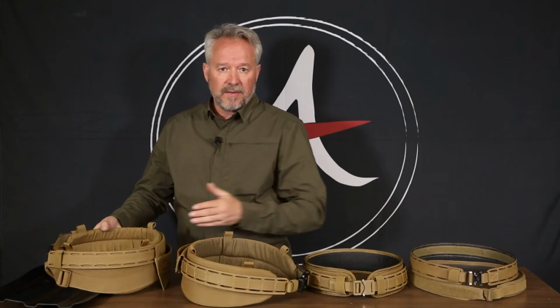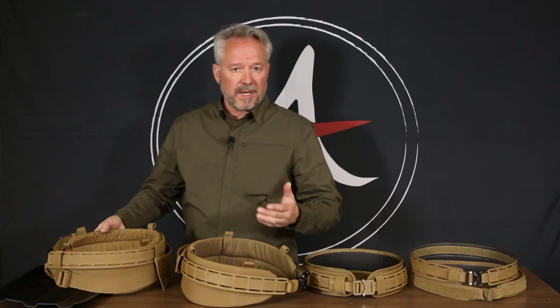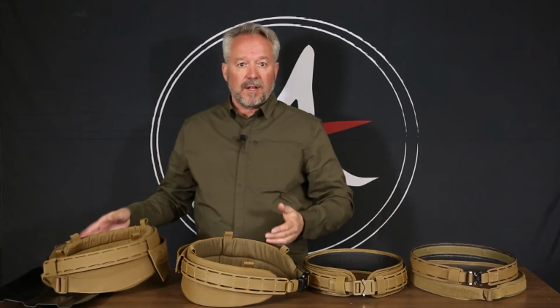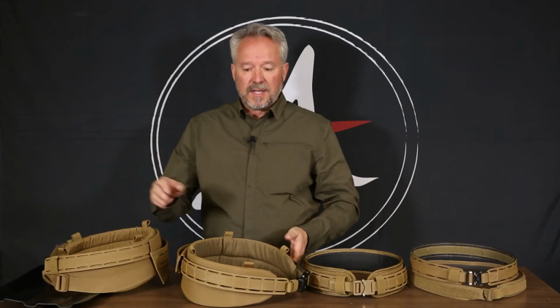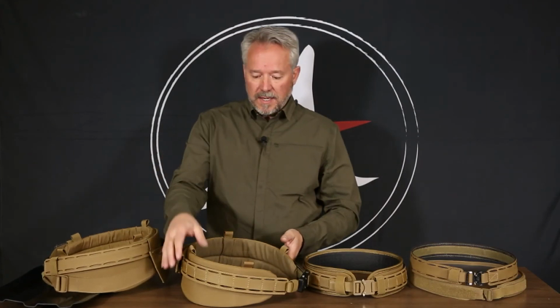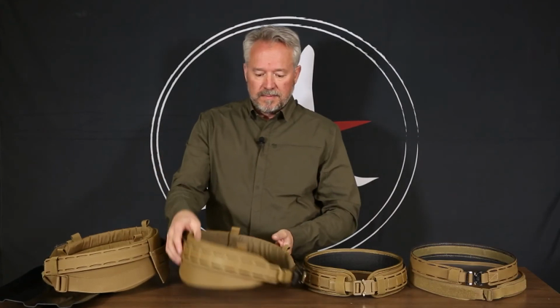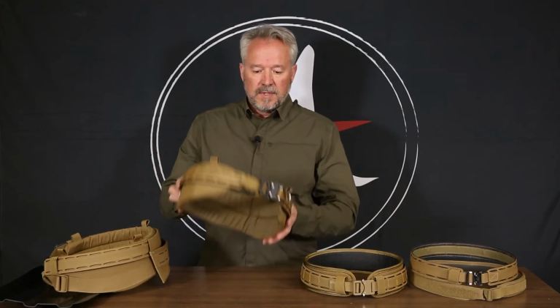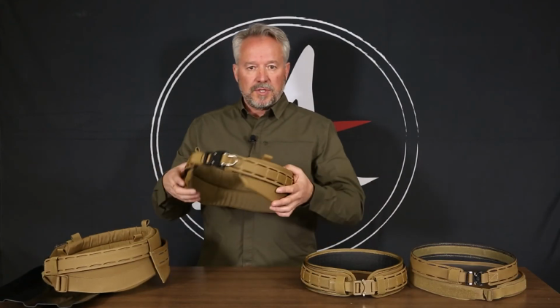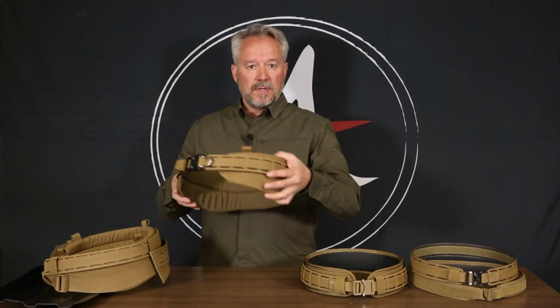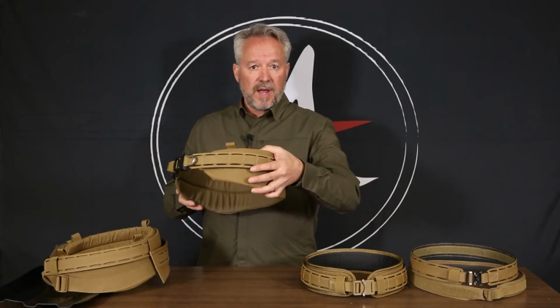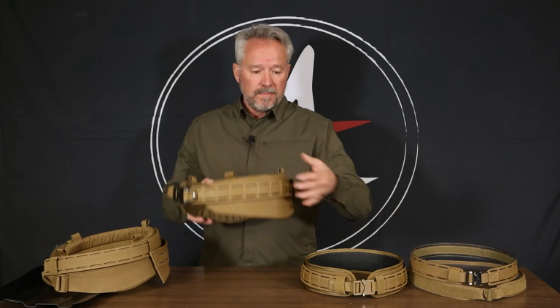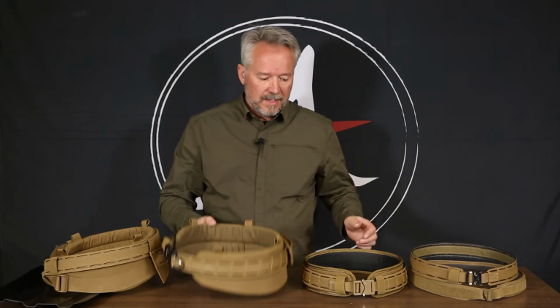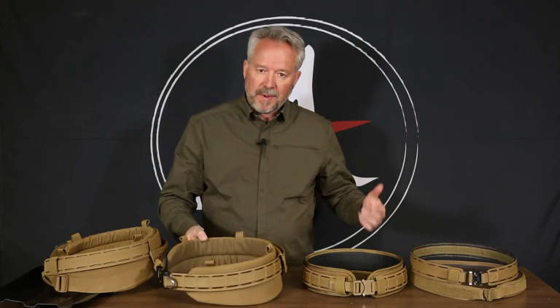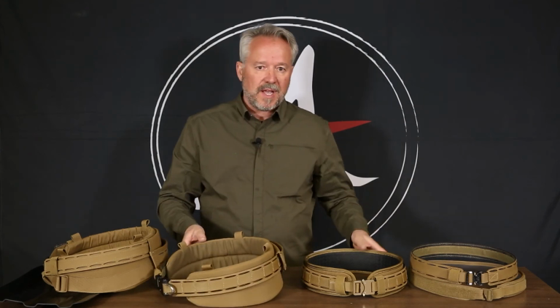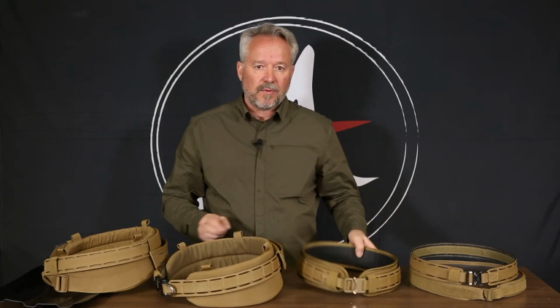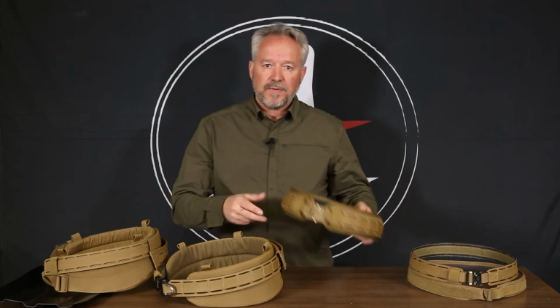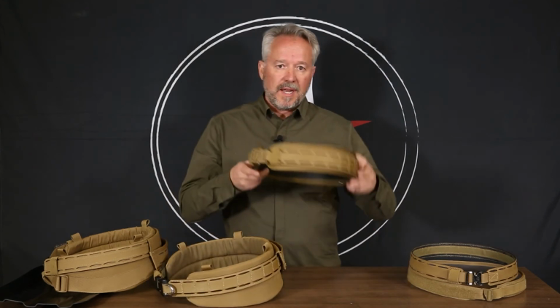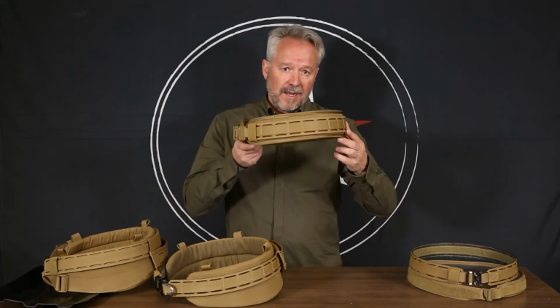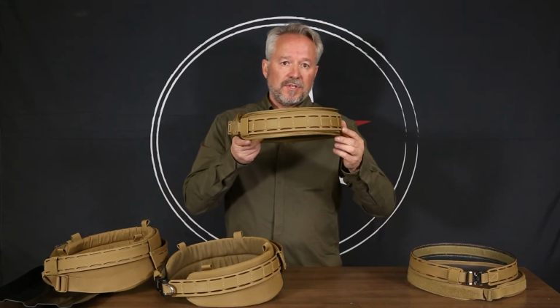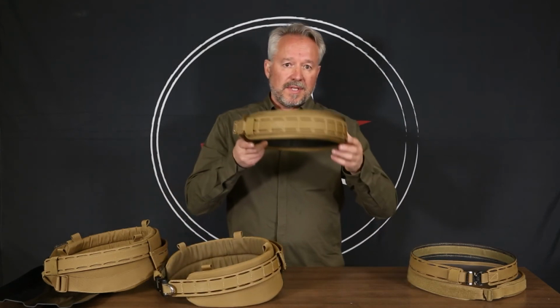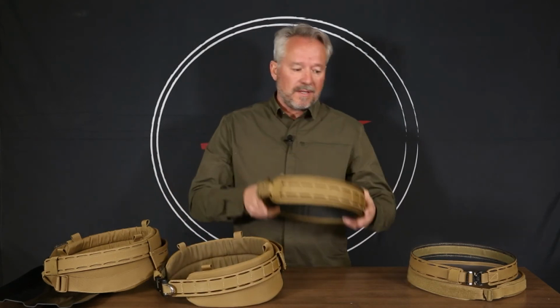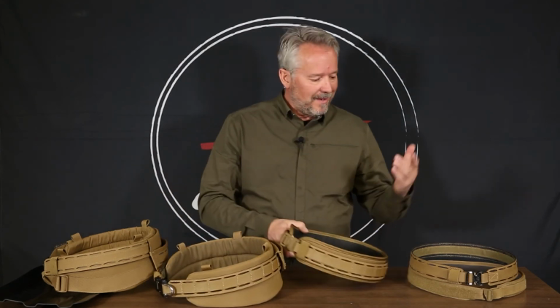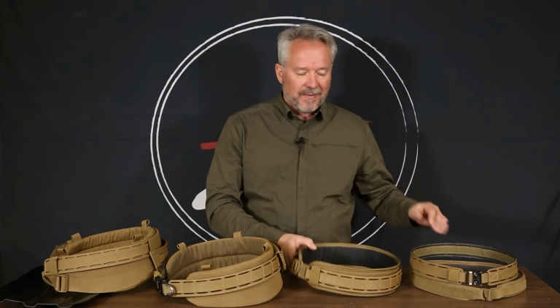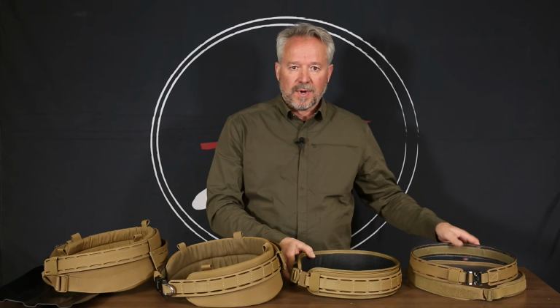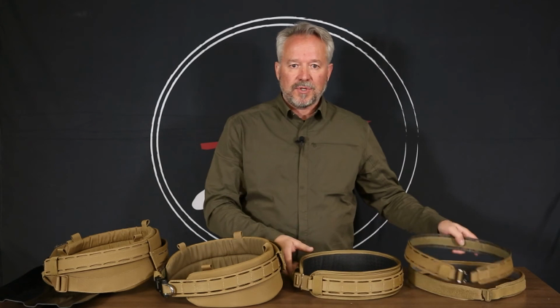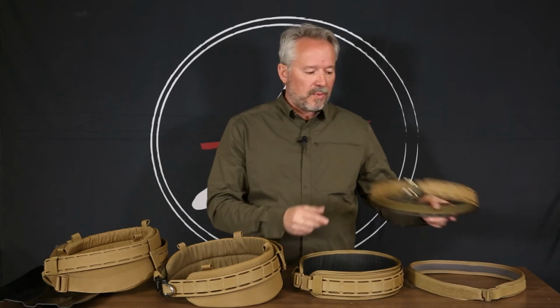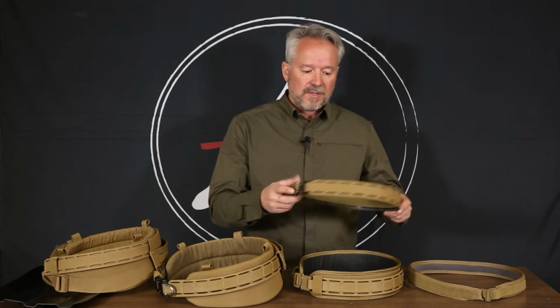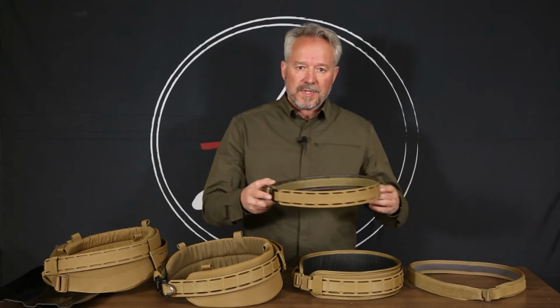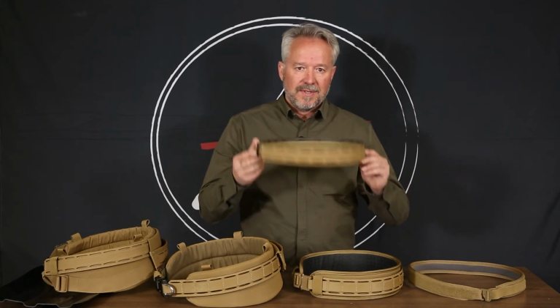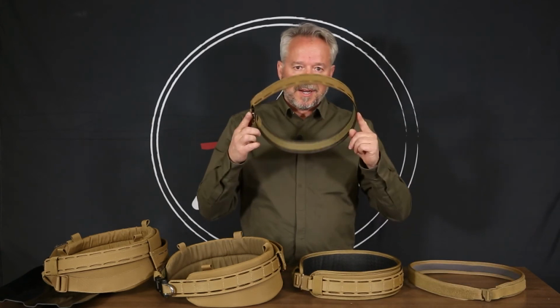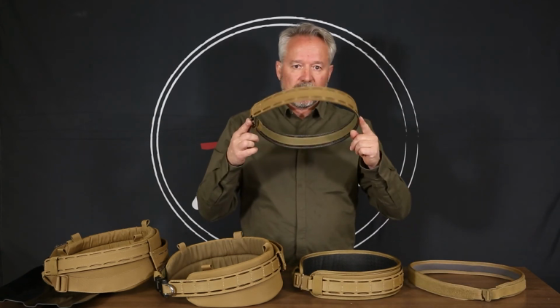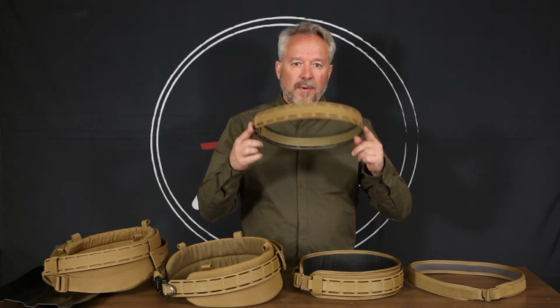So if I'm going to carry a heavy load, this is the belt I would choose — the Alpha. If I'm going to carry a little less weight, I might choose the Bravo. And if I'm just out at the range for the day, I'm going to choose the Delta. And if I just want to go shoot a couple of rounds with the pistol, I'm going to go super lightweight.